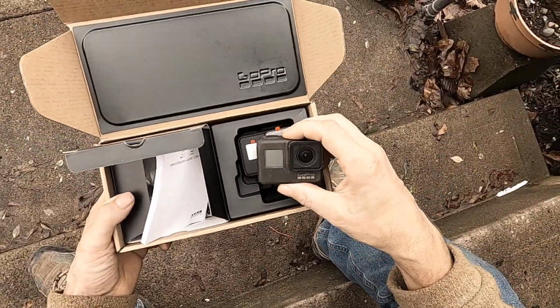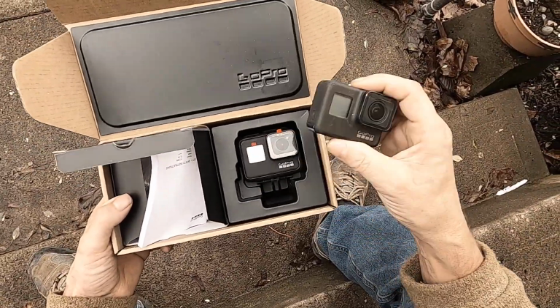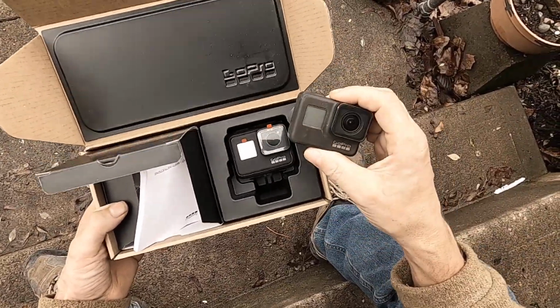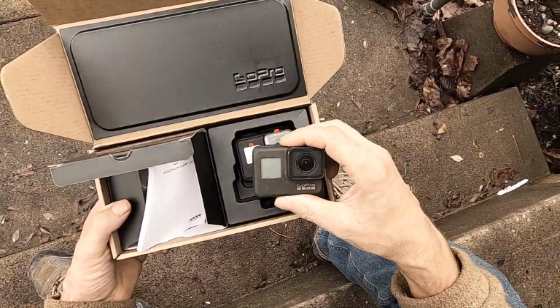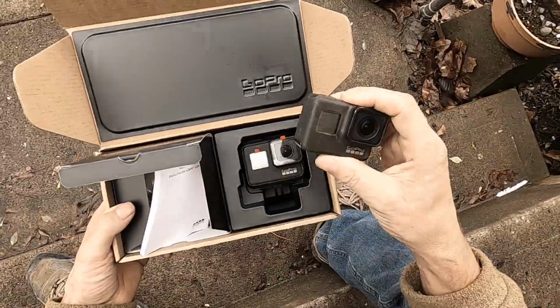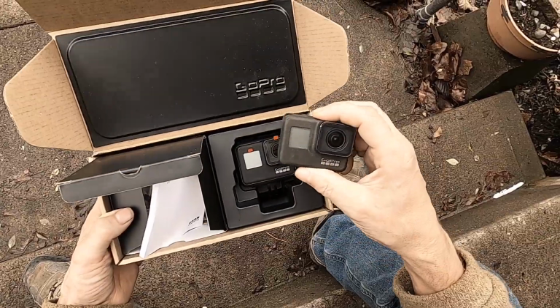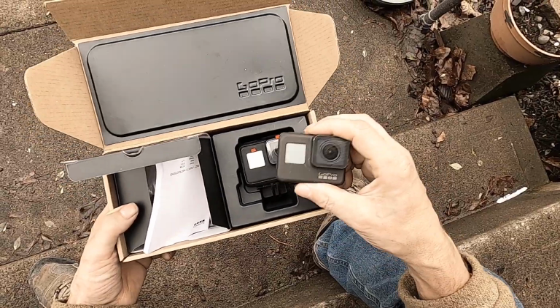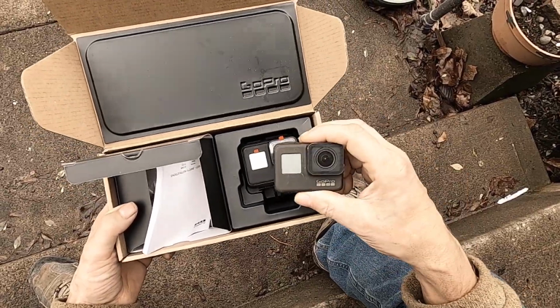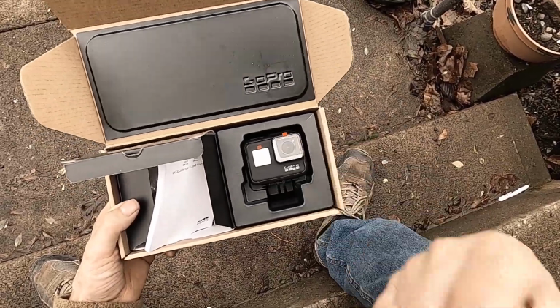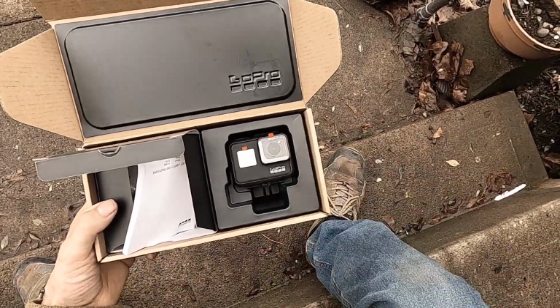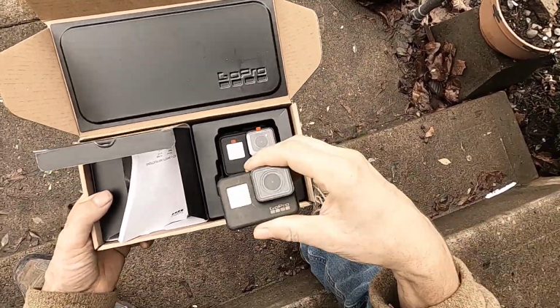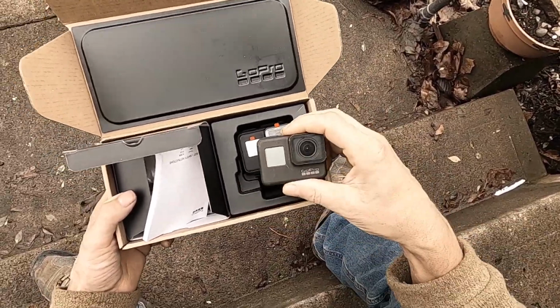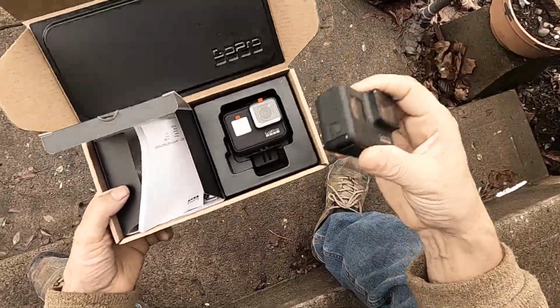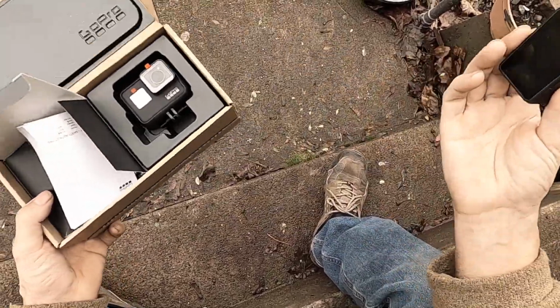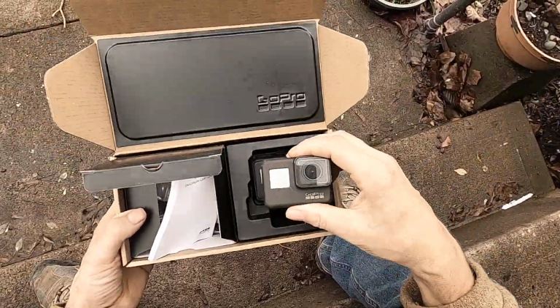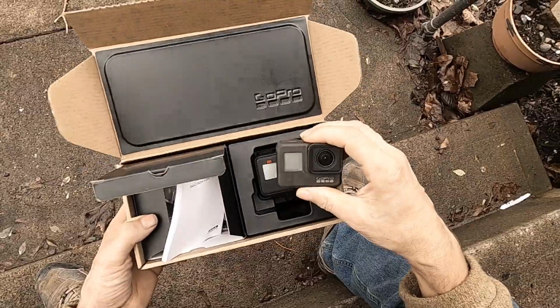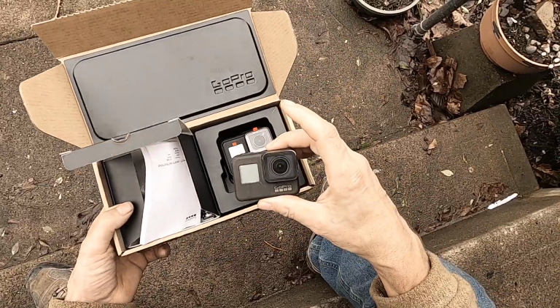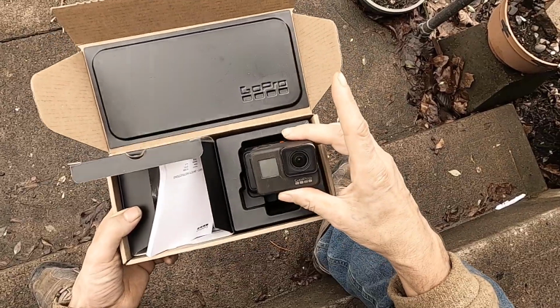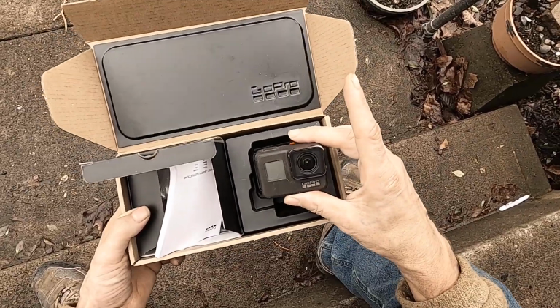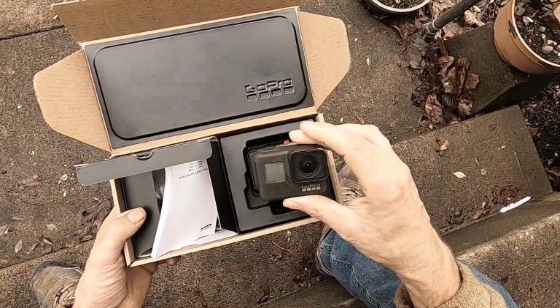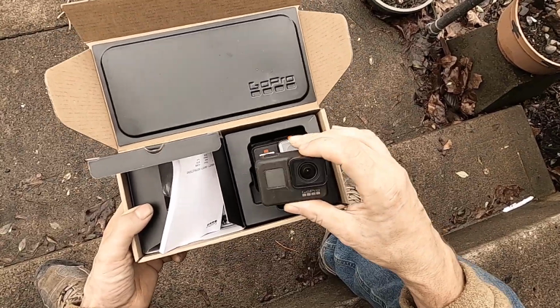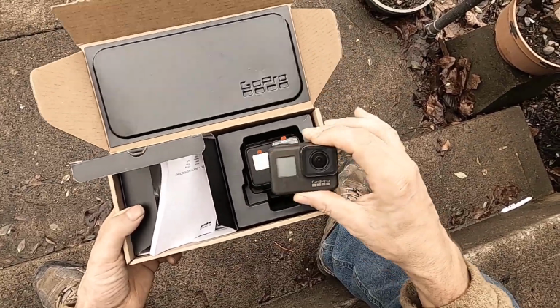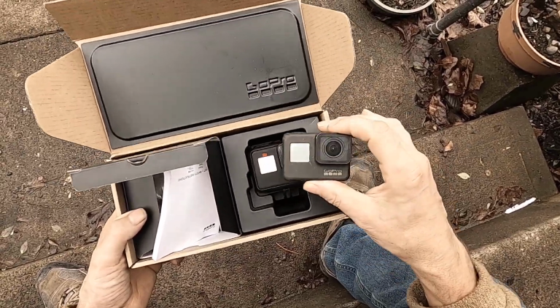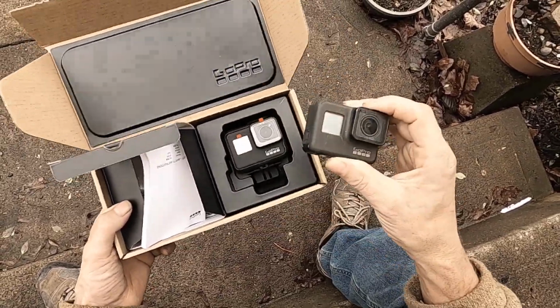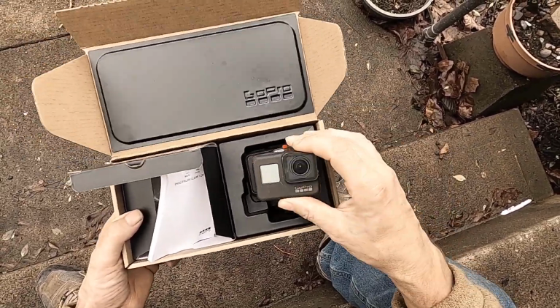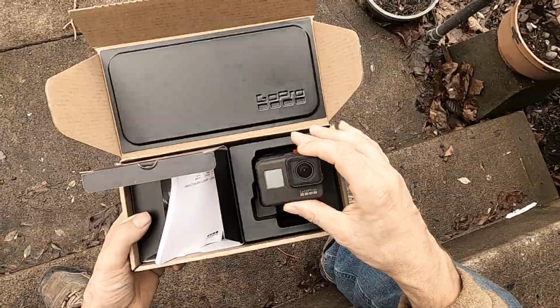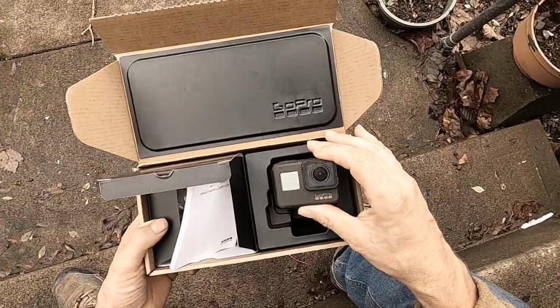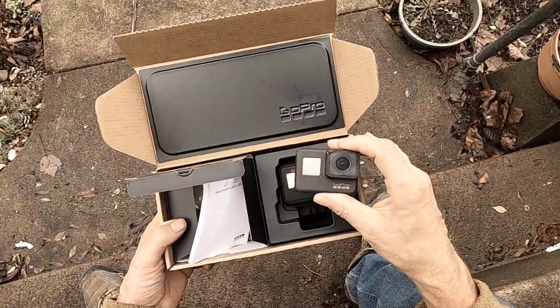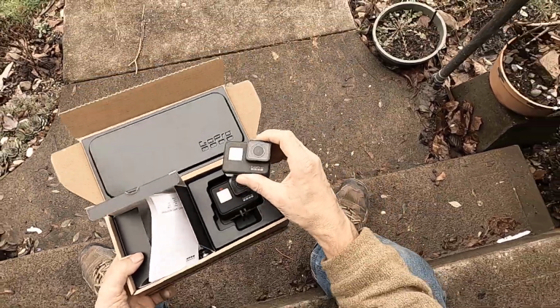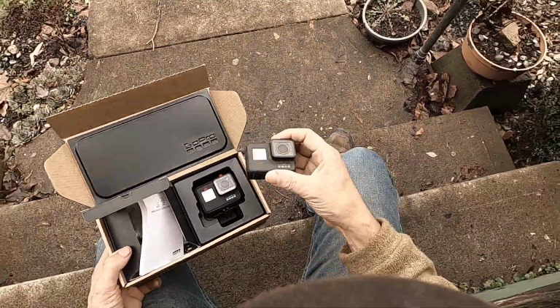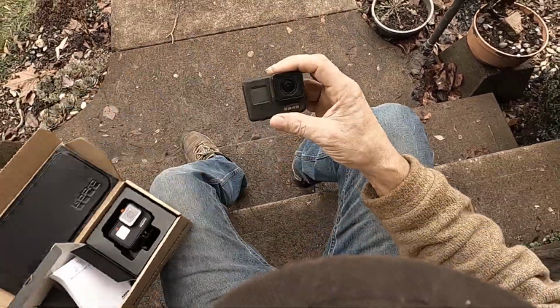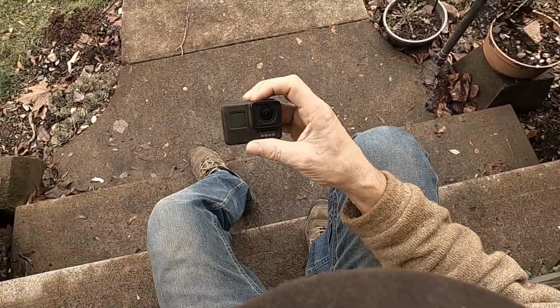They're just trying to push the camera too much on the newer cameras with the same processor, so they just overheat. The GoPro Hero 7 Black — I really didn't have much overheating problem, very seldom. And it's just not glitchy.